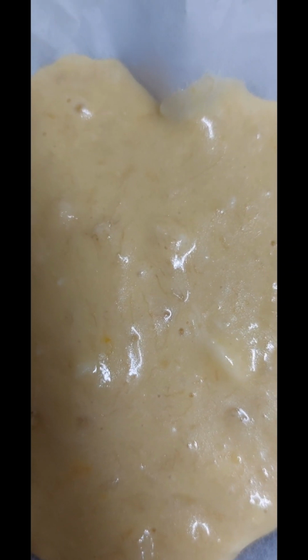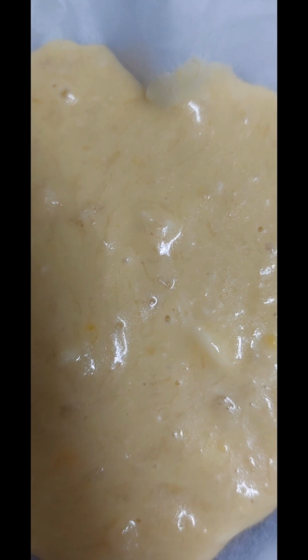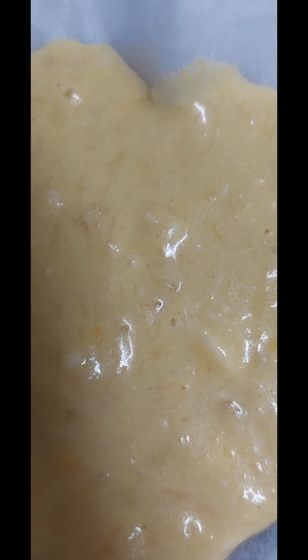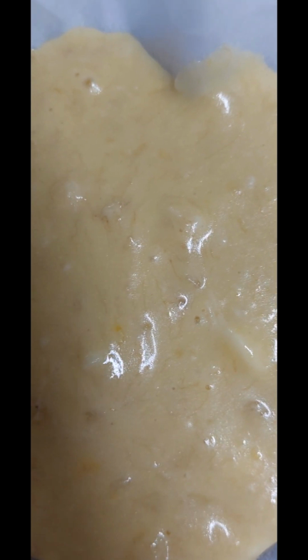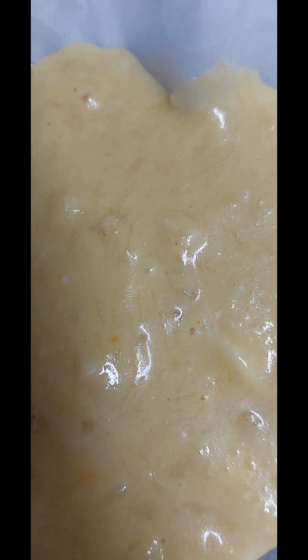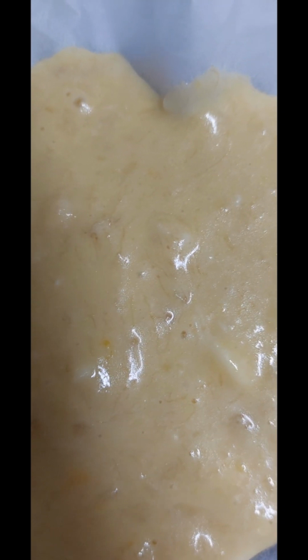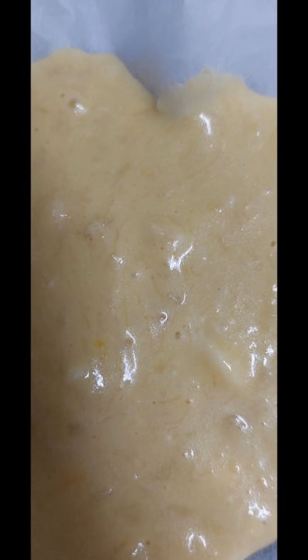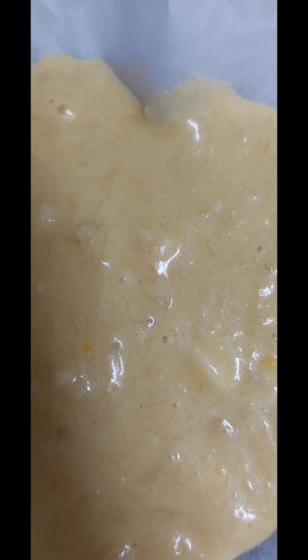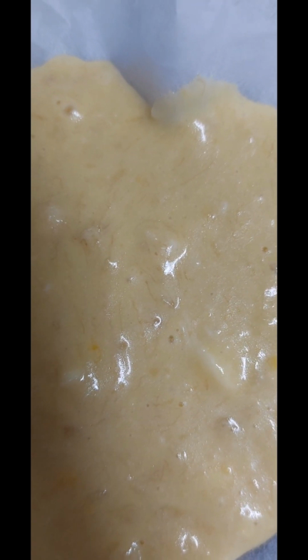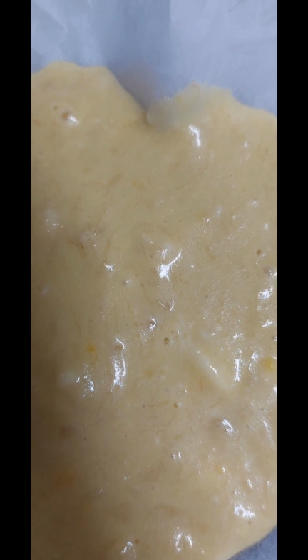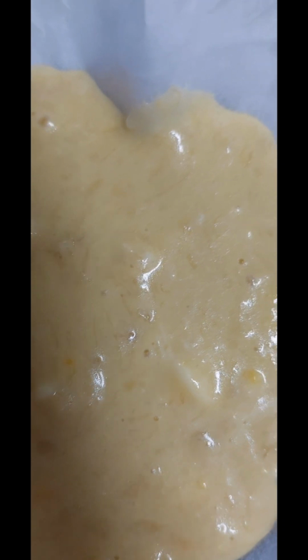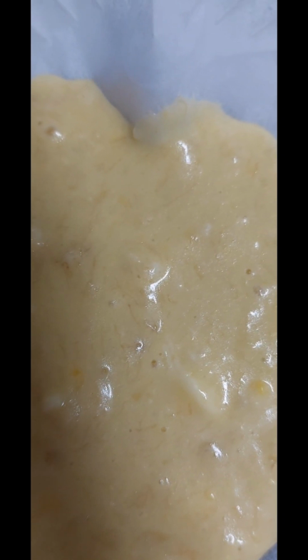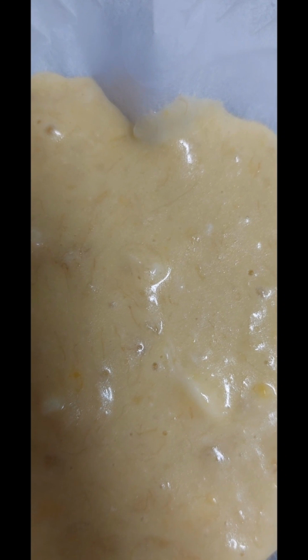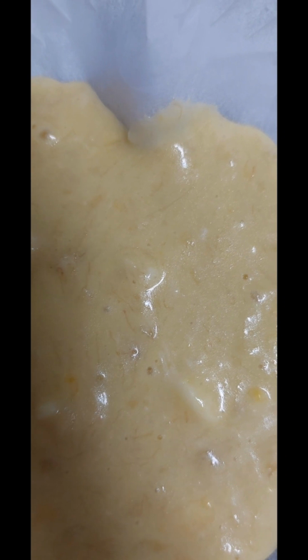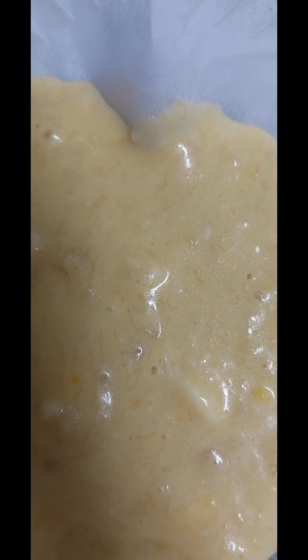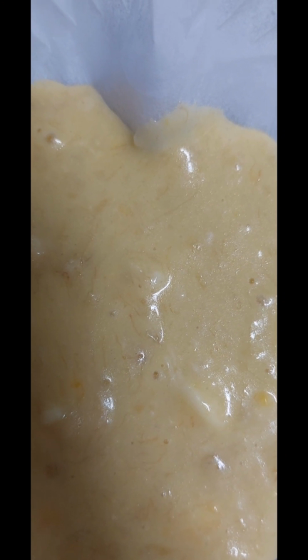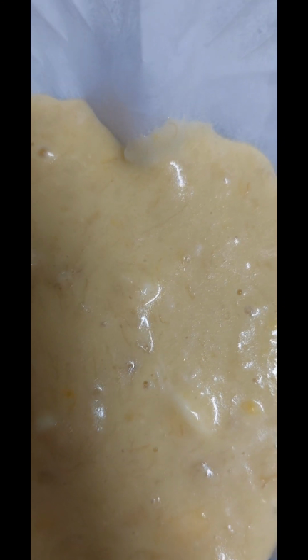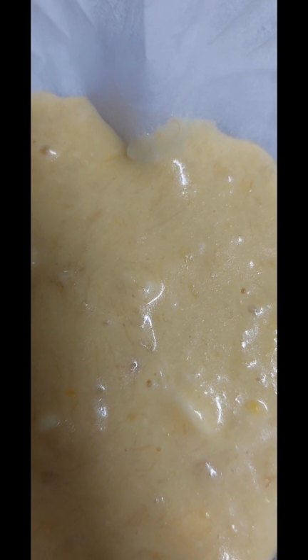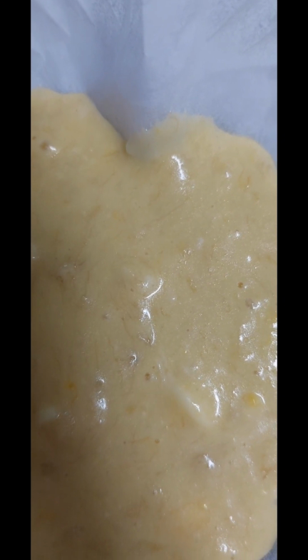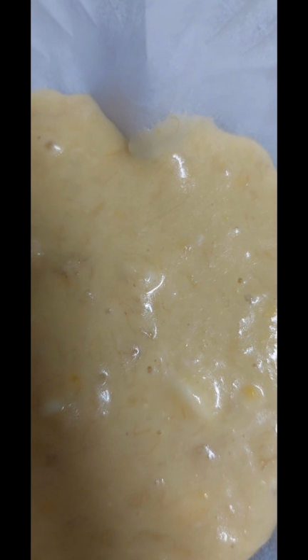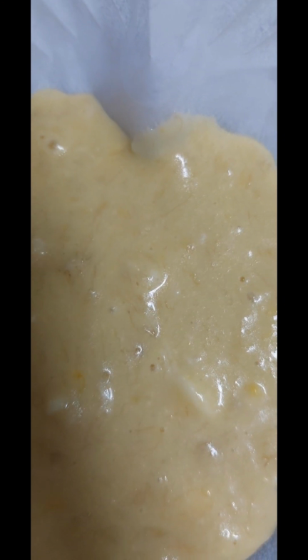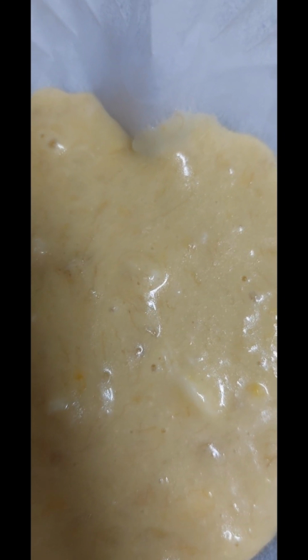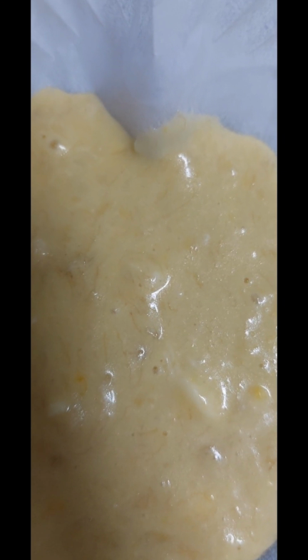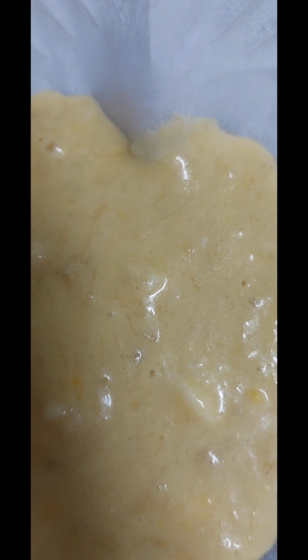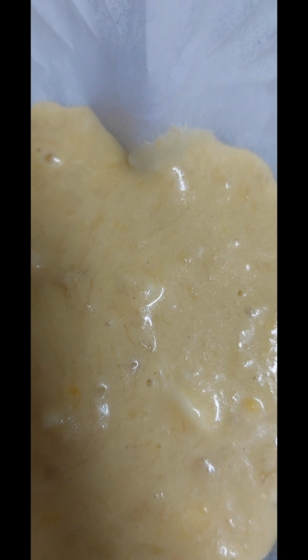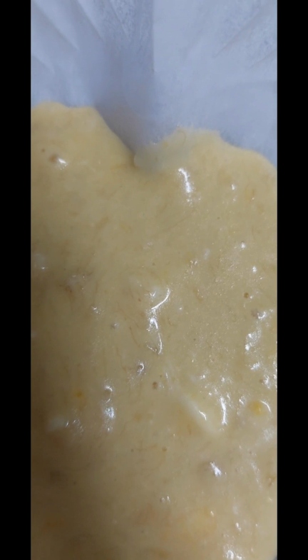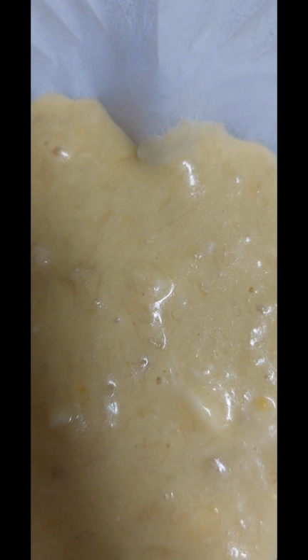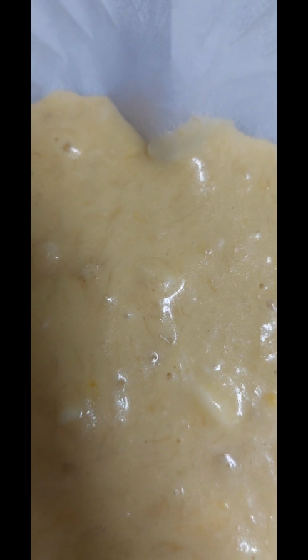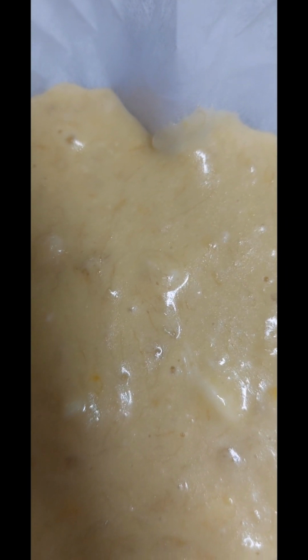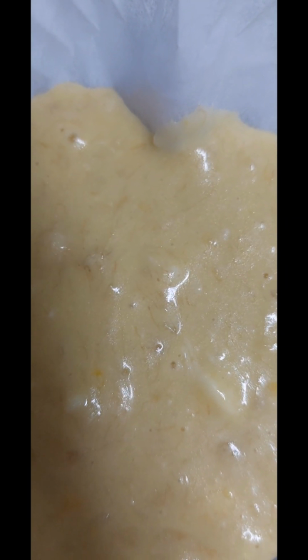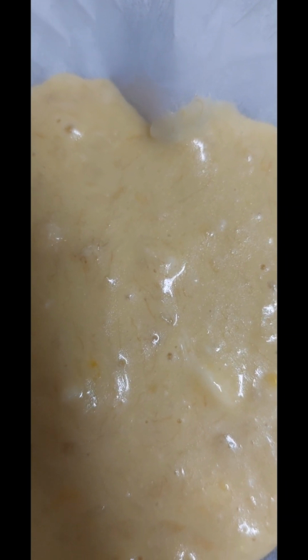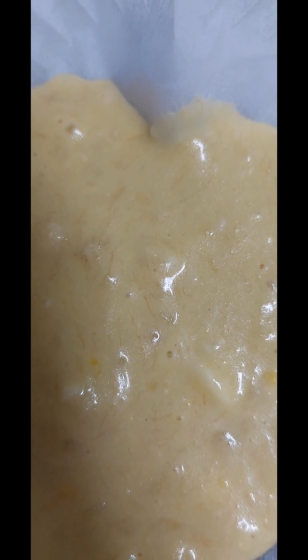바나나 2개, 계란 2개, 설탕 1컵, 전지분유 1컵, 찹쌀가루 1컵, 버터 2개.